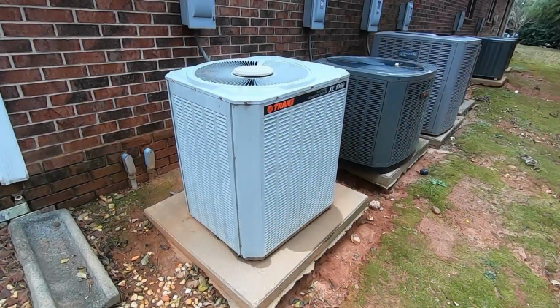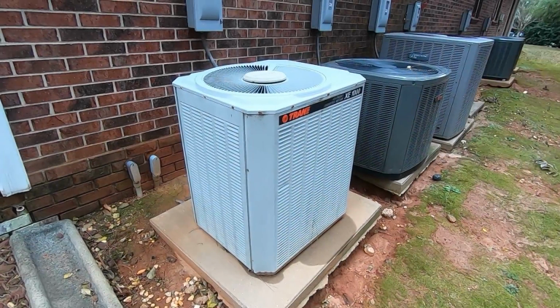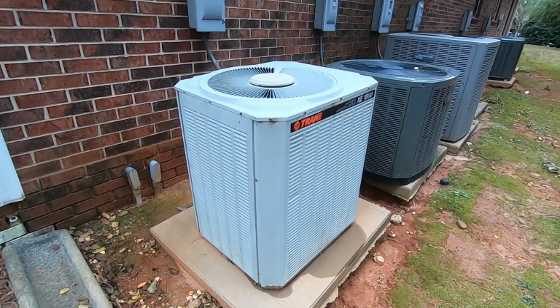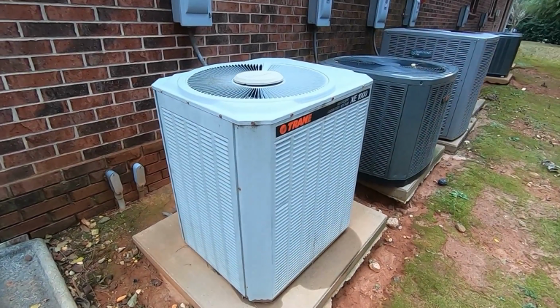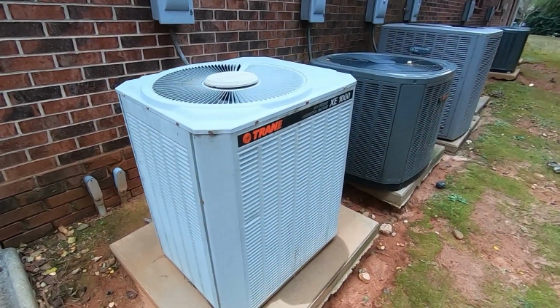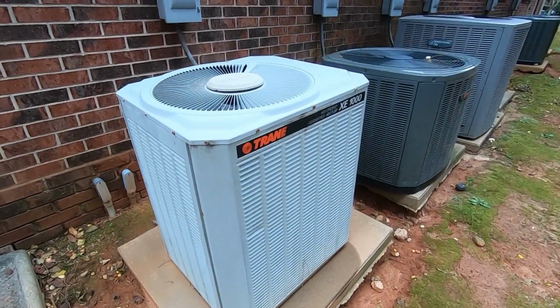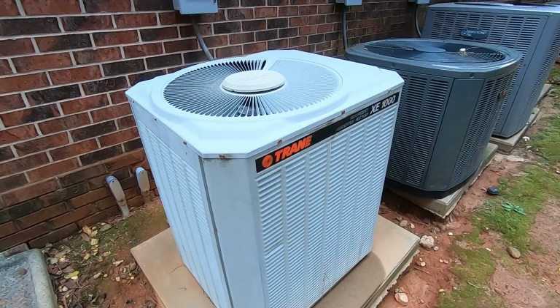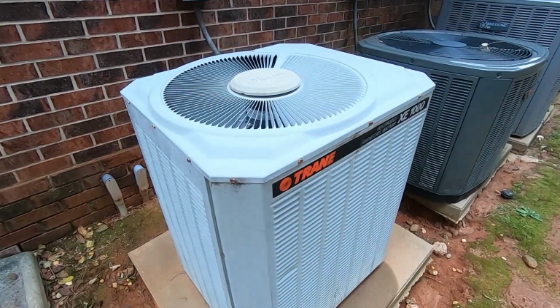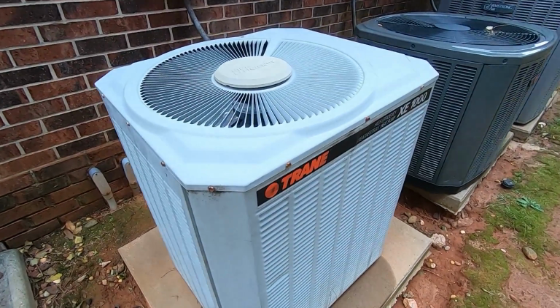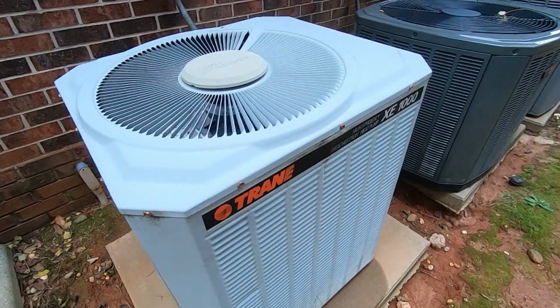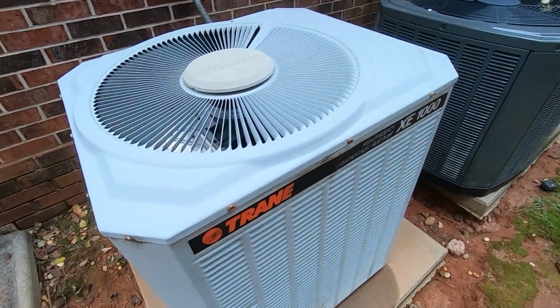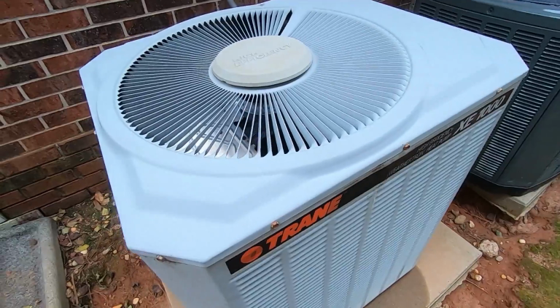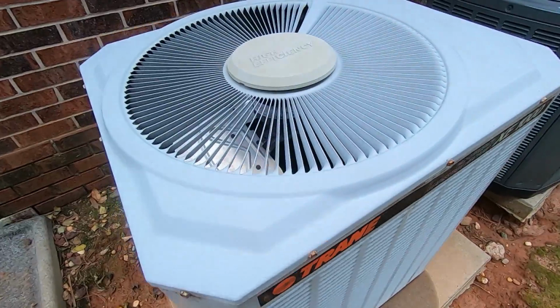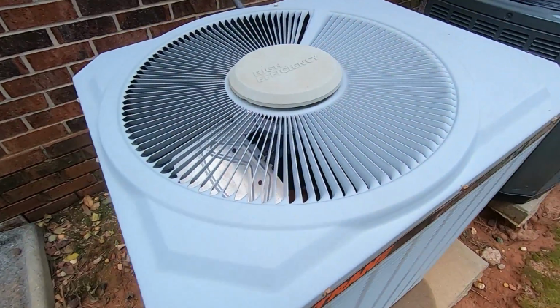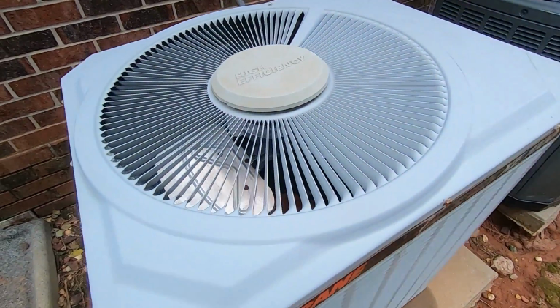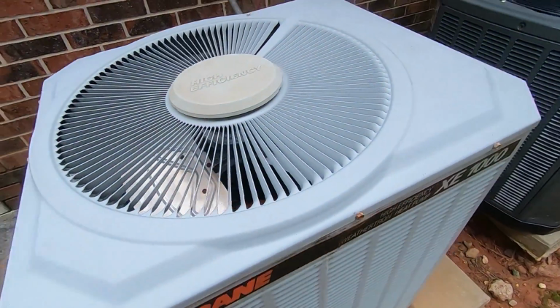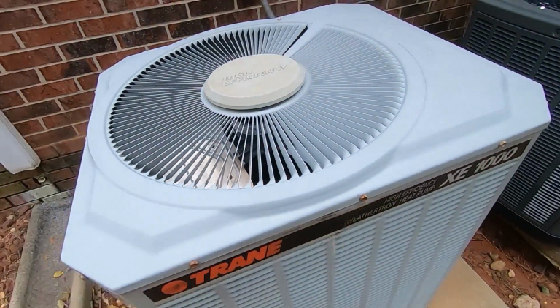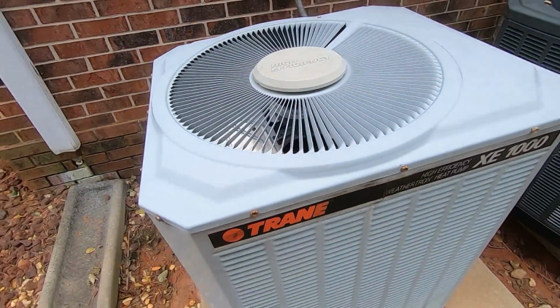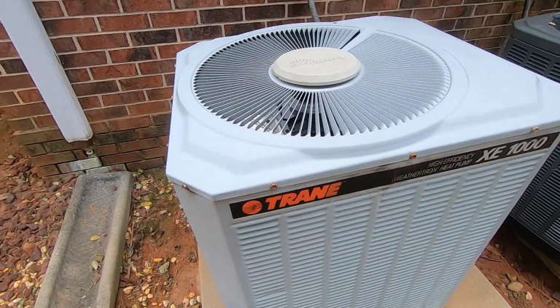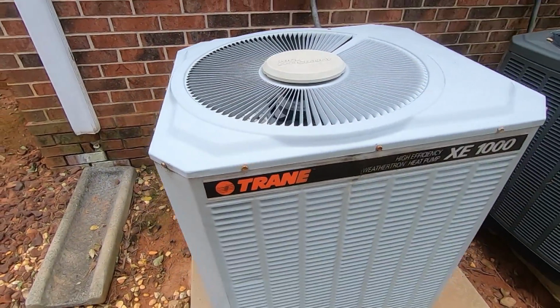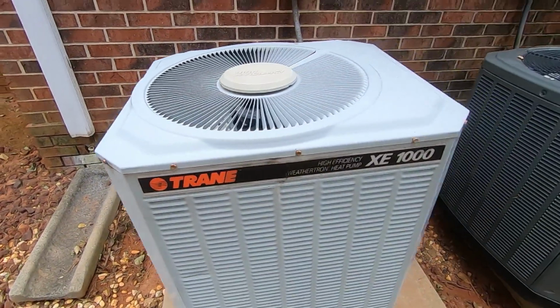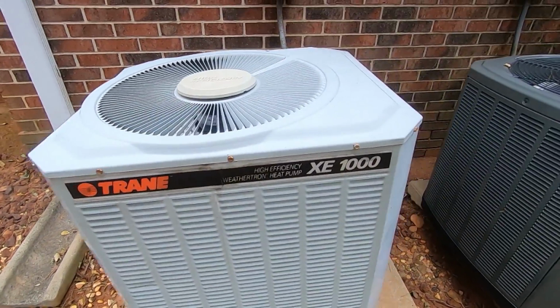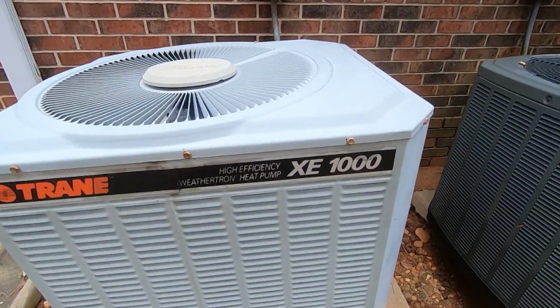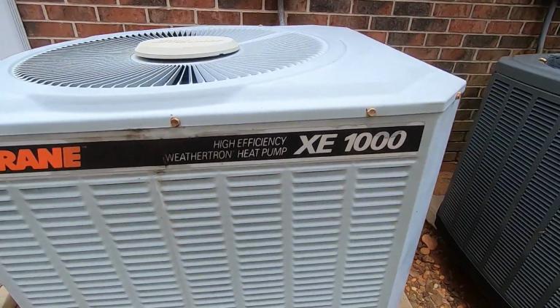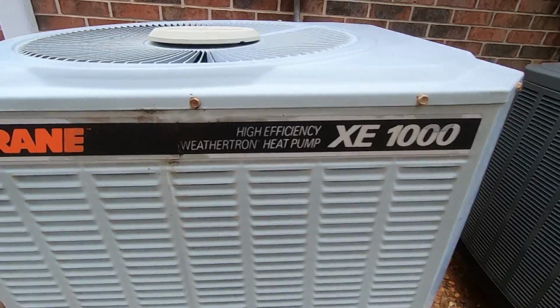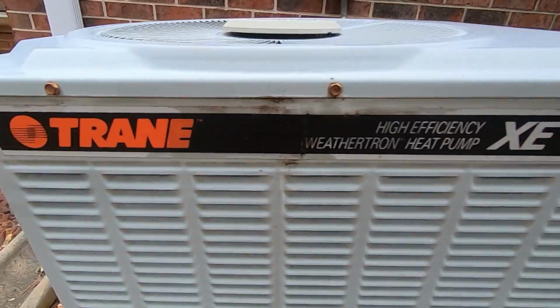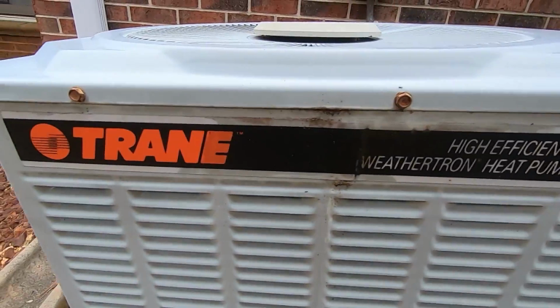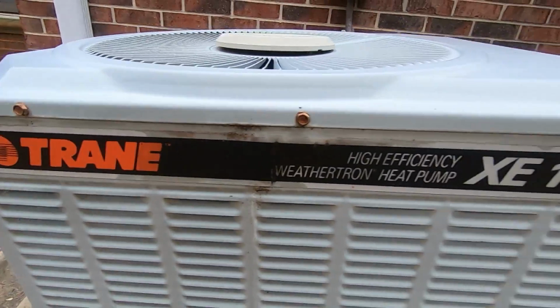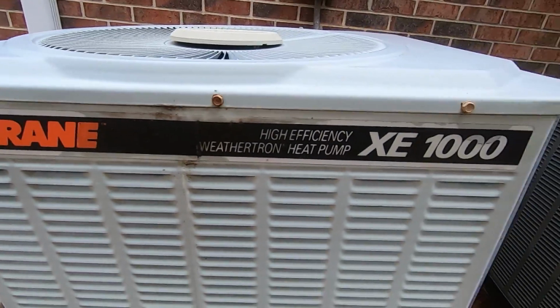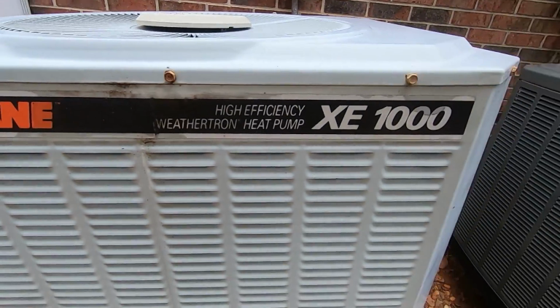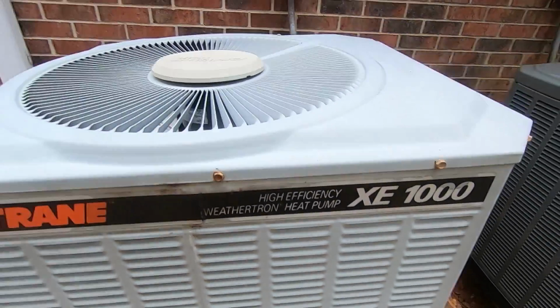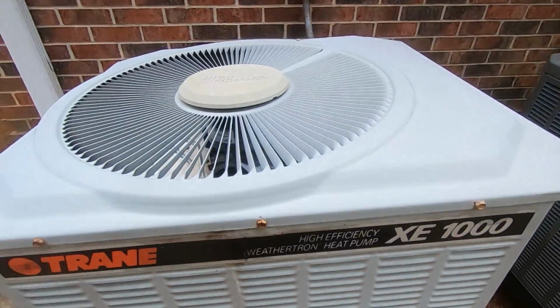All right, I filmed these units on Black Friday last year, just thought I'd go ahead and run through them again for the sake of YouTube. This is a Trane XC1000 high efficiency weather trying heat pump.